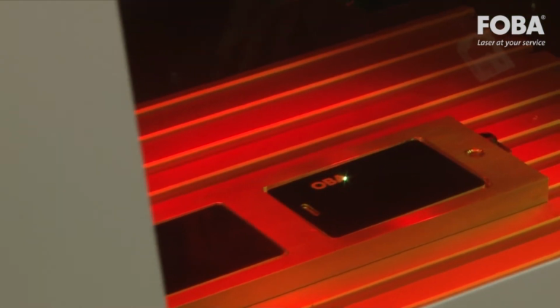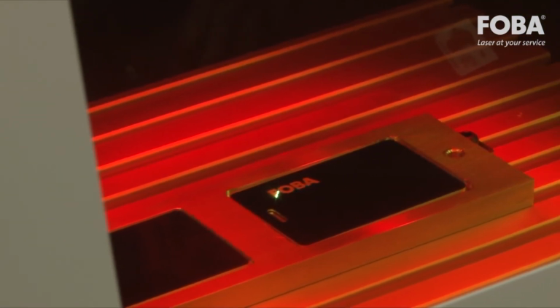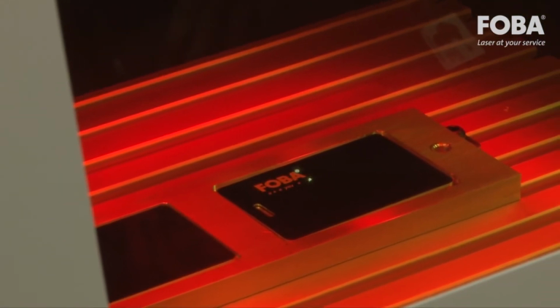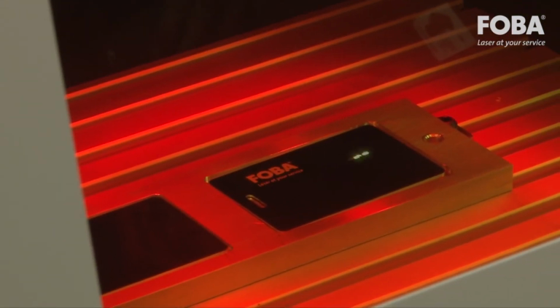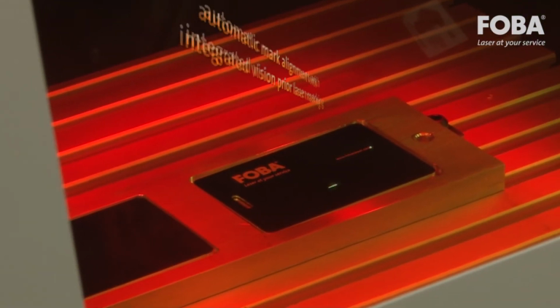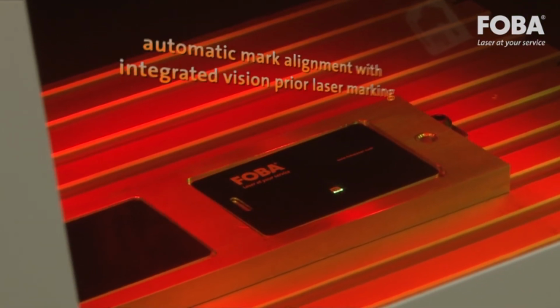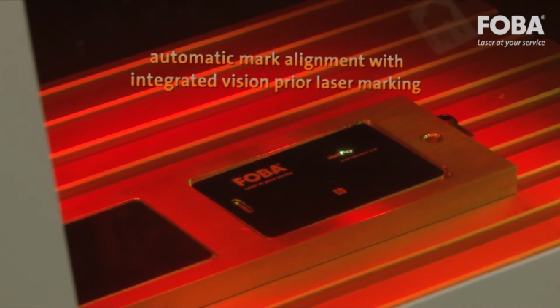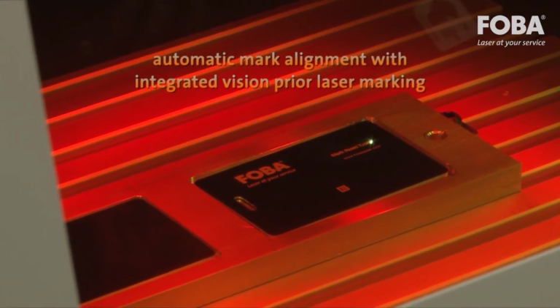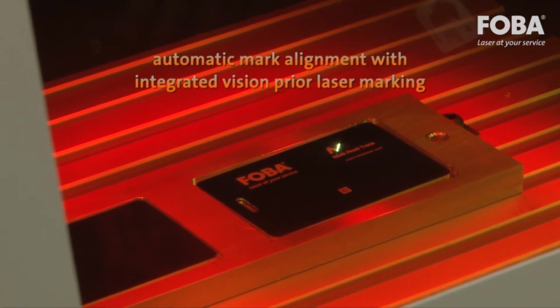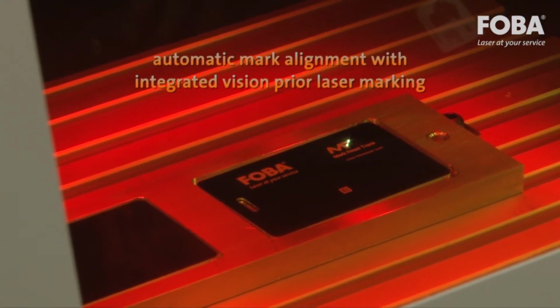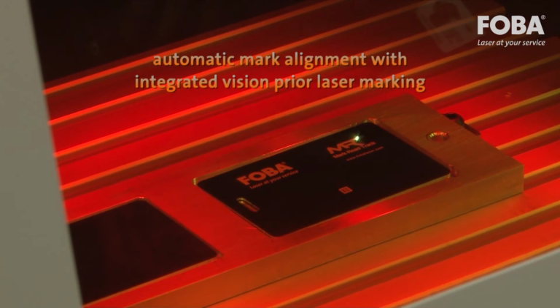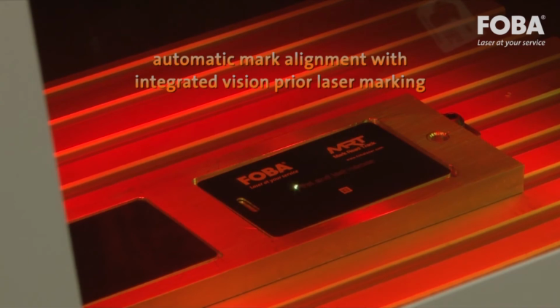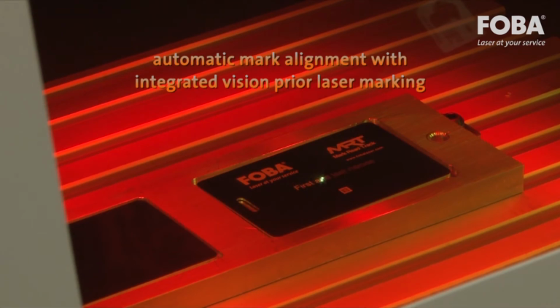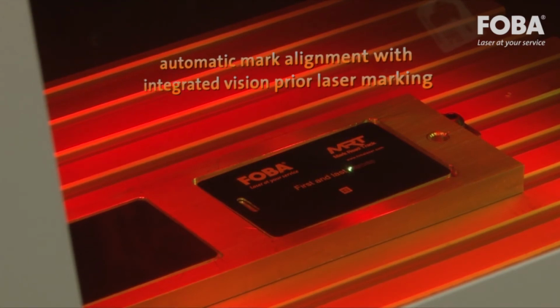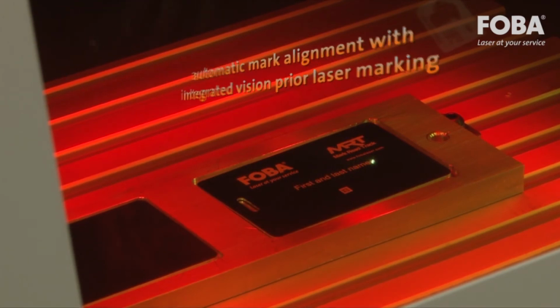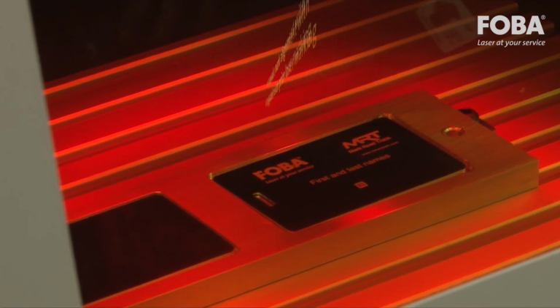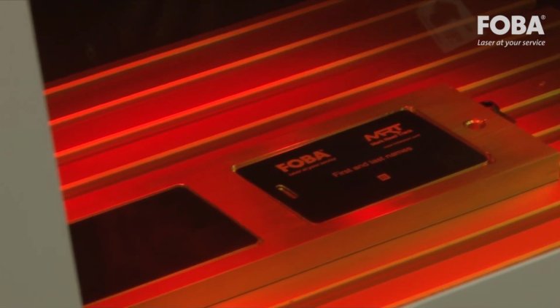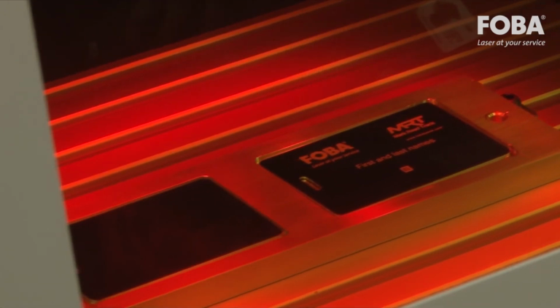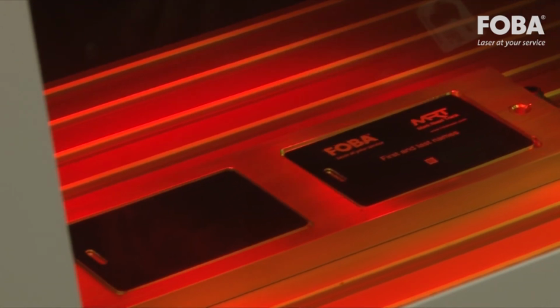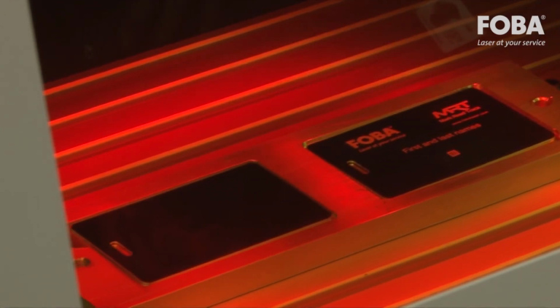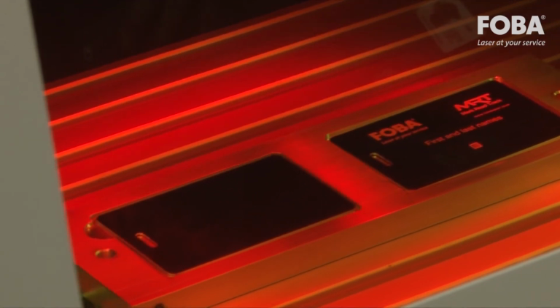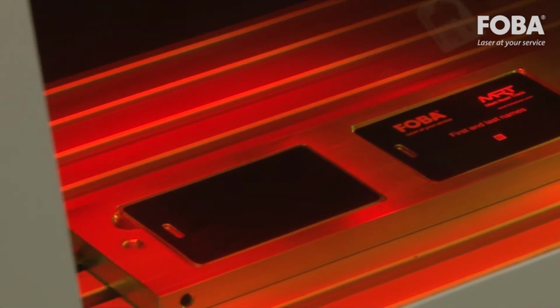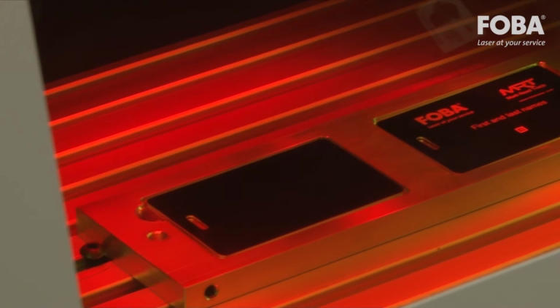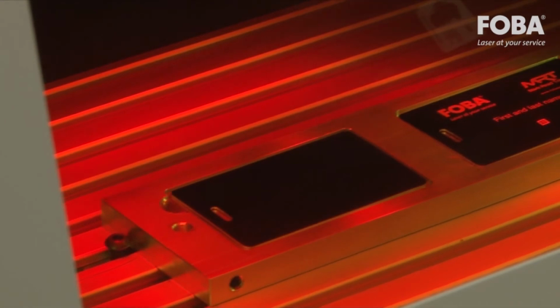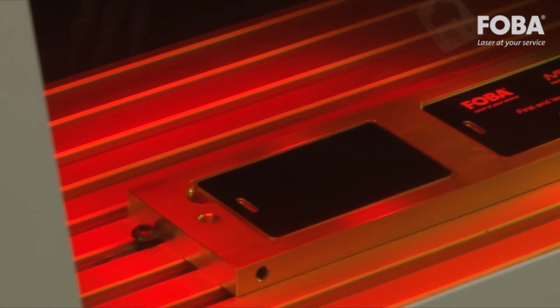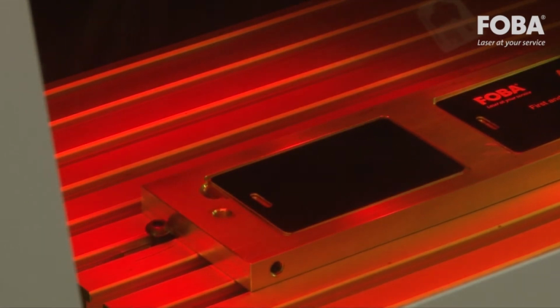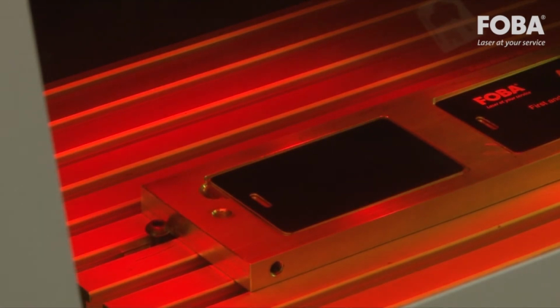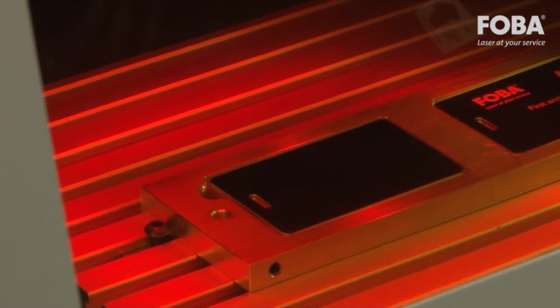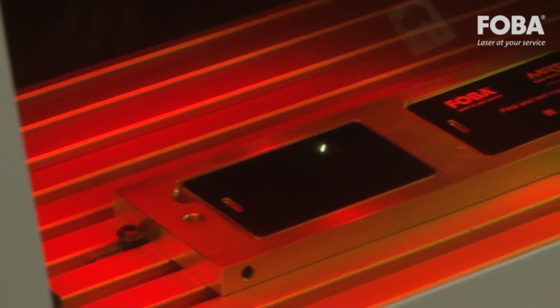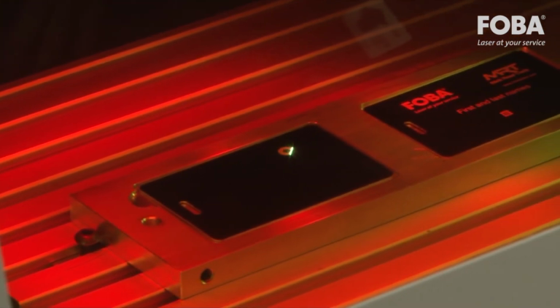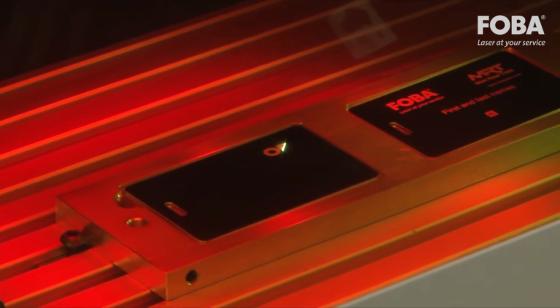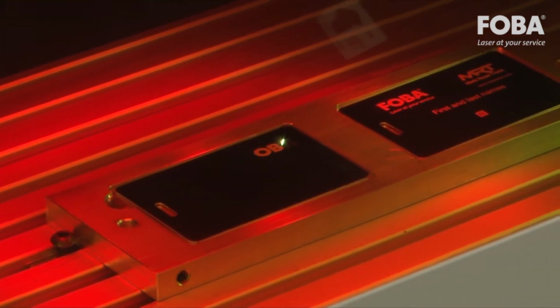Automatic mark alignment with integrated vision prior to laser marking validates correct part presence and aligns the markings to the part position, reducing changeover costs and operator error, resulting in higher production rates.